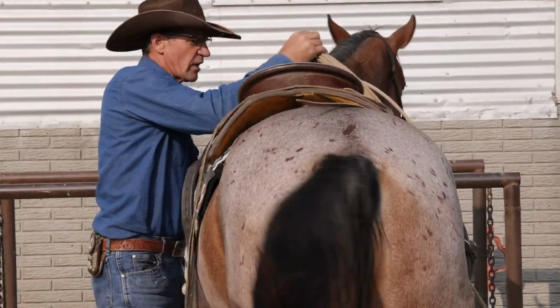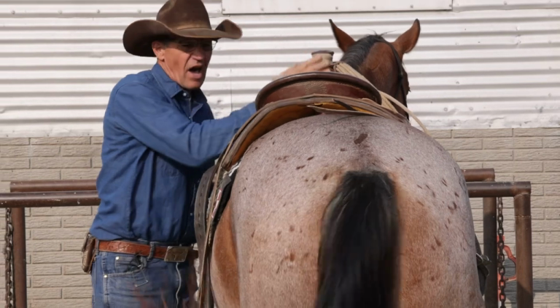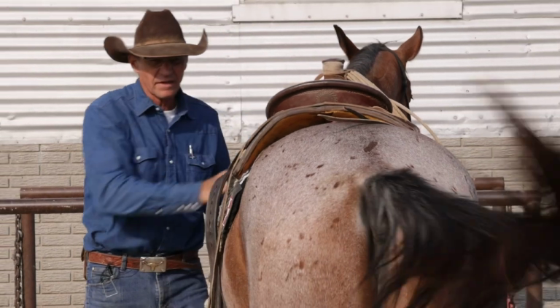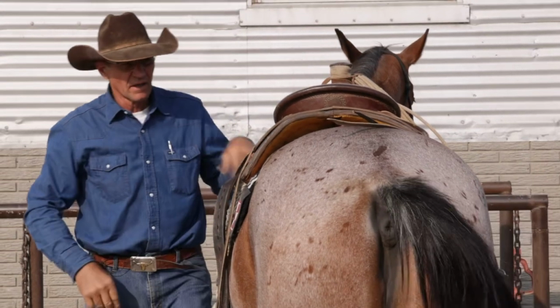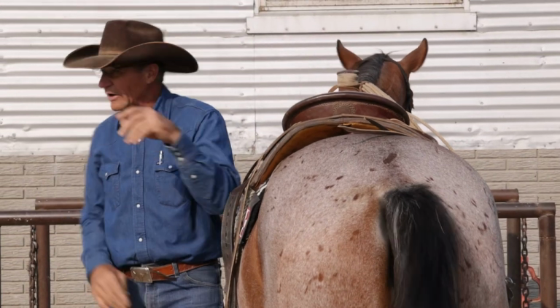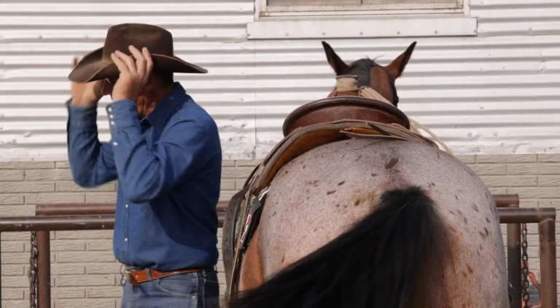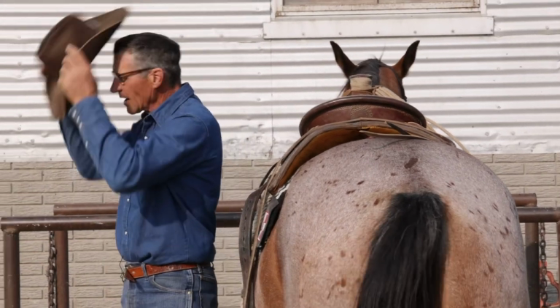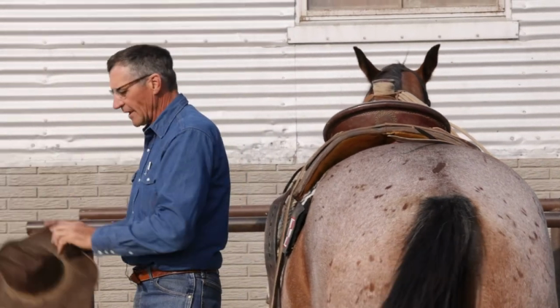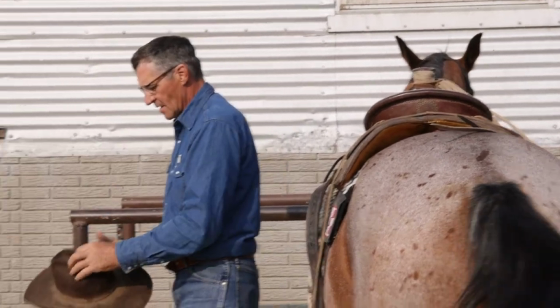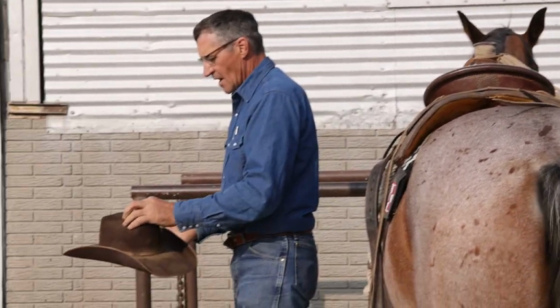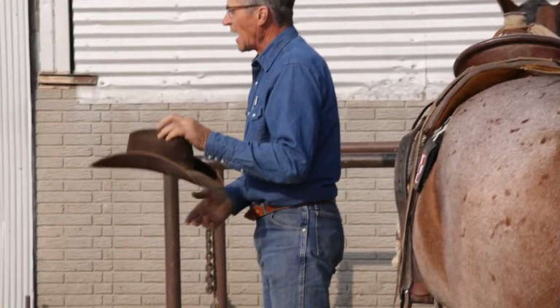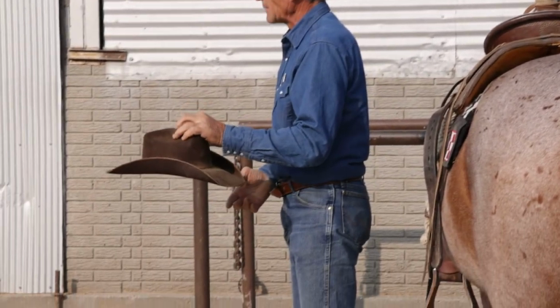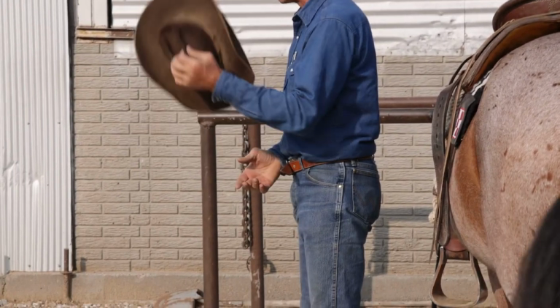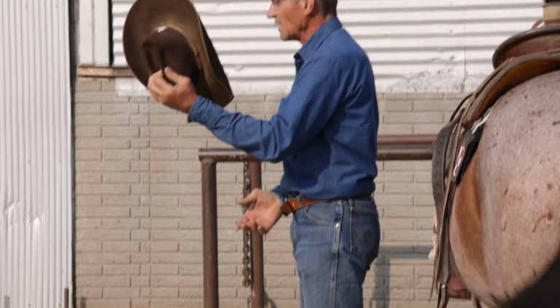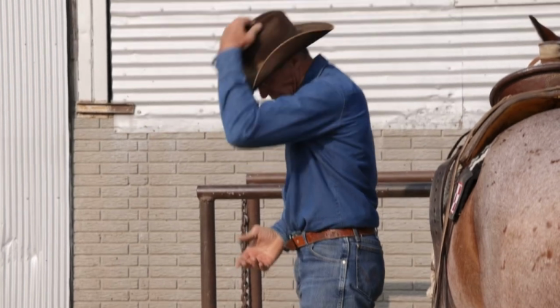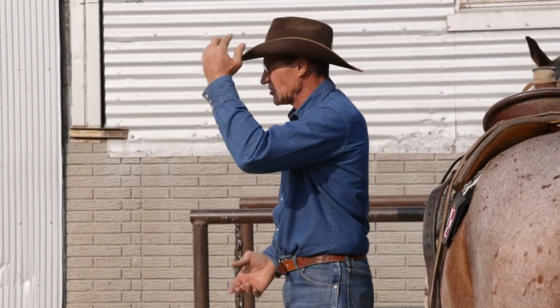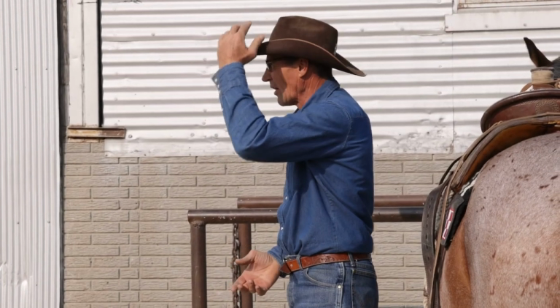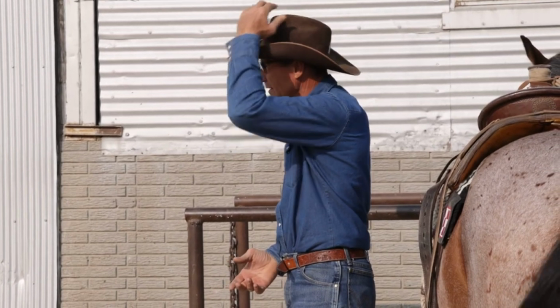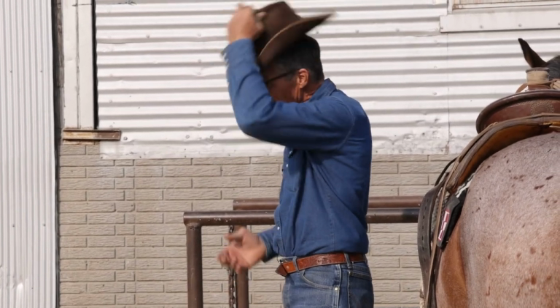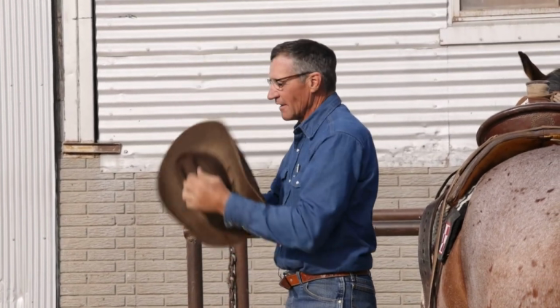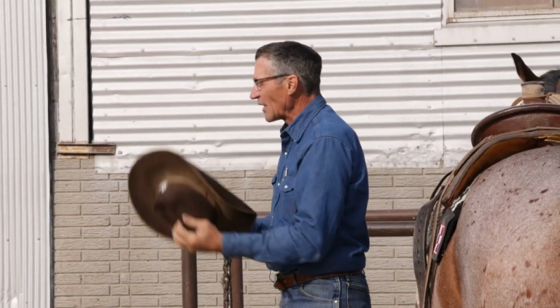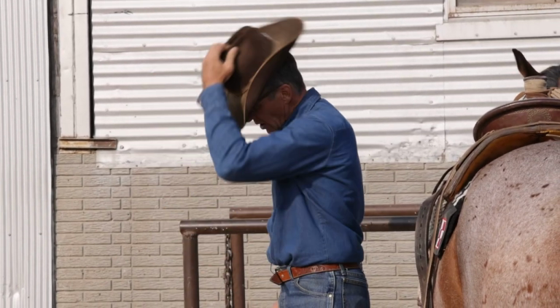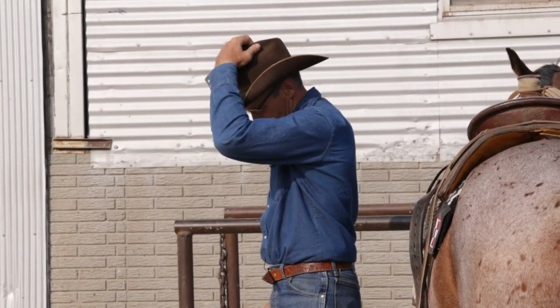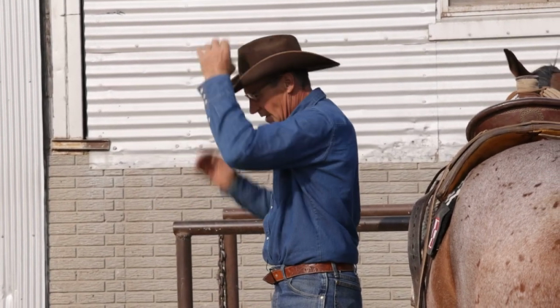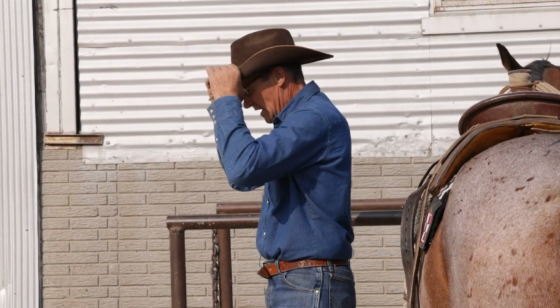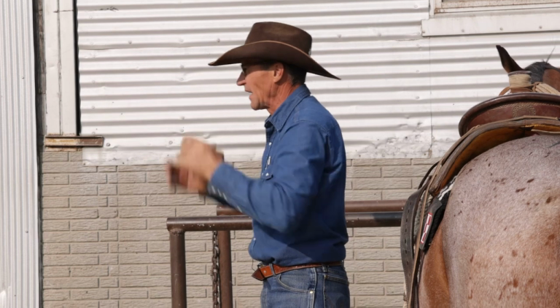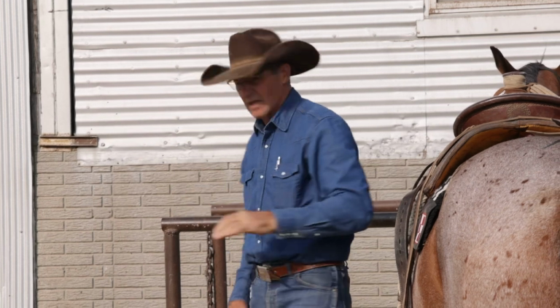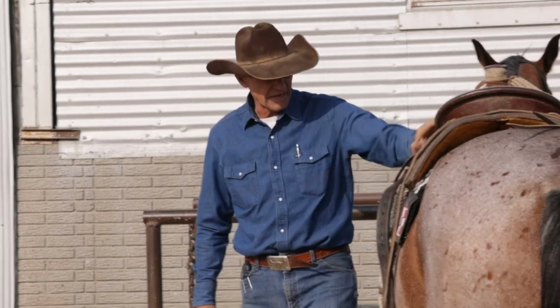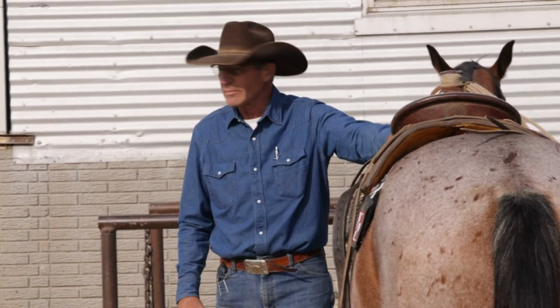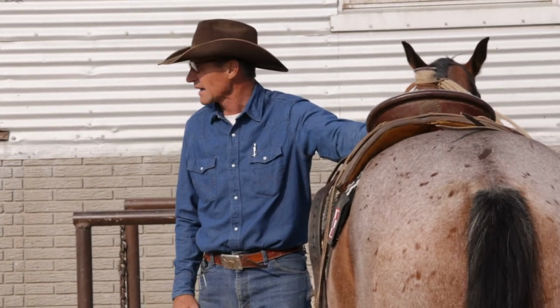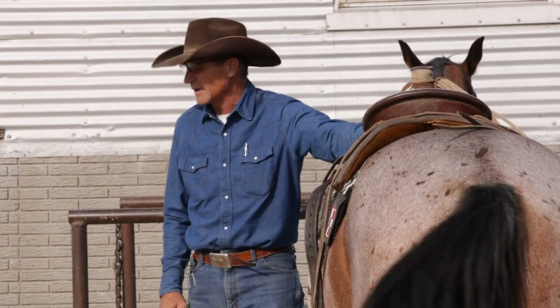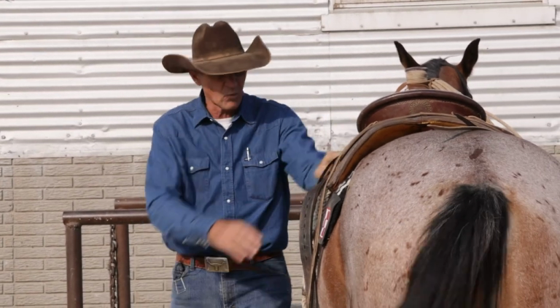When I throw my saddle on, I try to be smooth and set it down real soft. When I put my hat on in the morning I don't jam it on — I try to put it on smooth and get it to fit — and I try to do my saddle the exact same way.